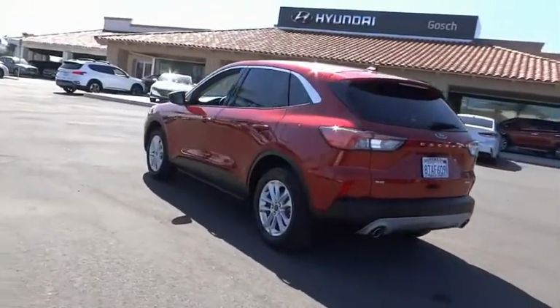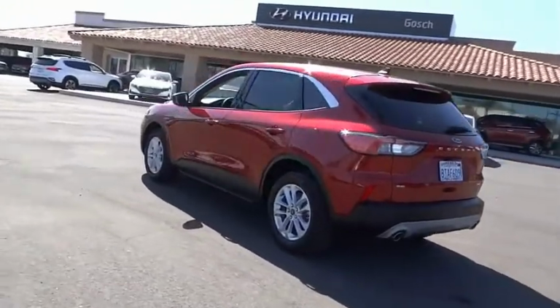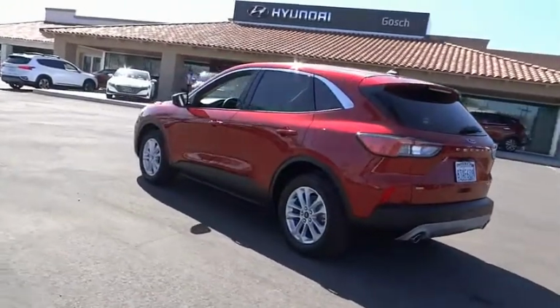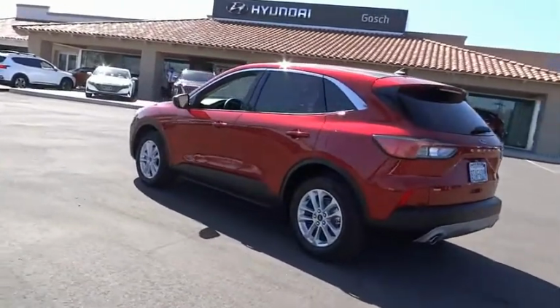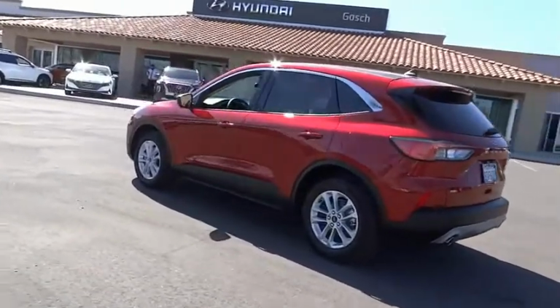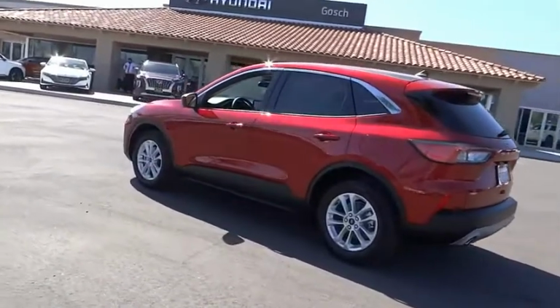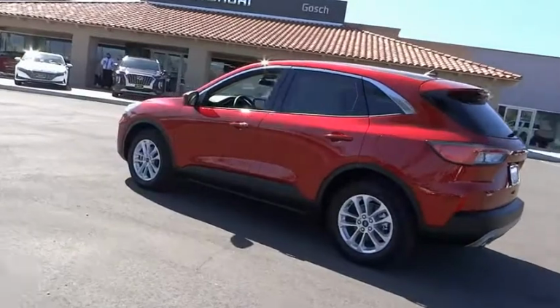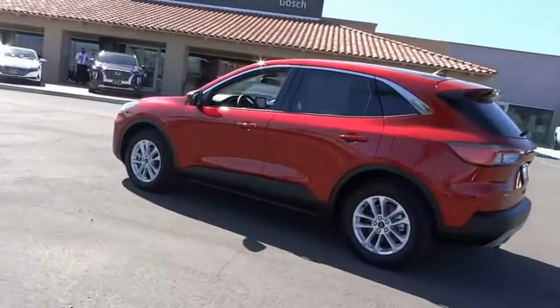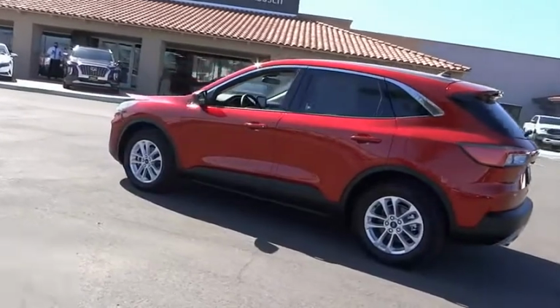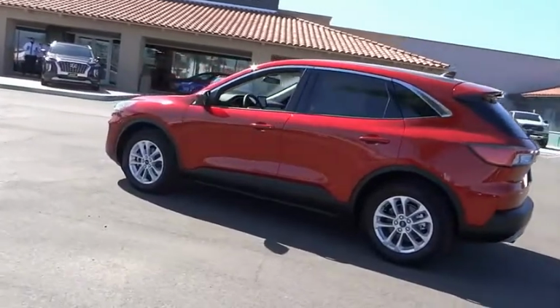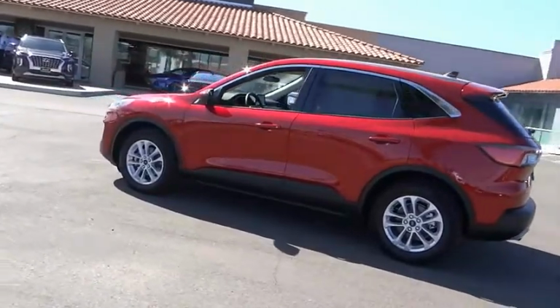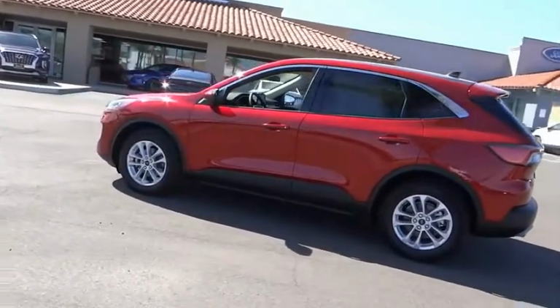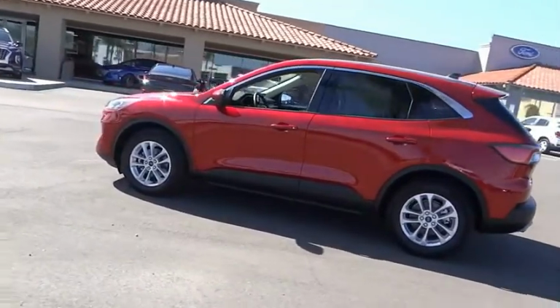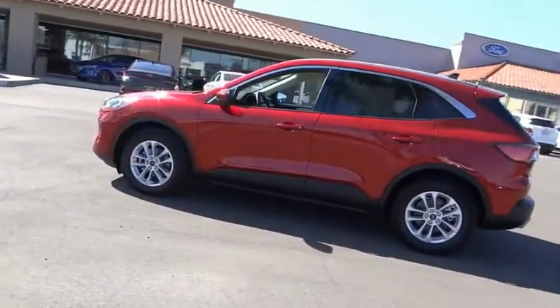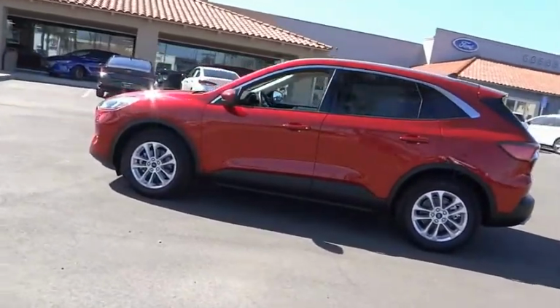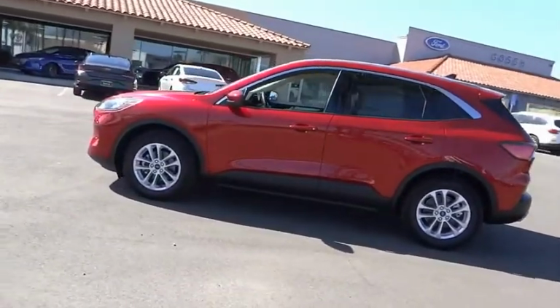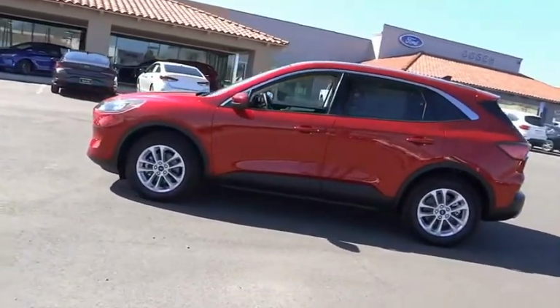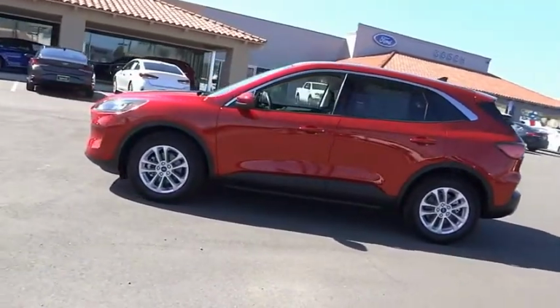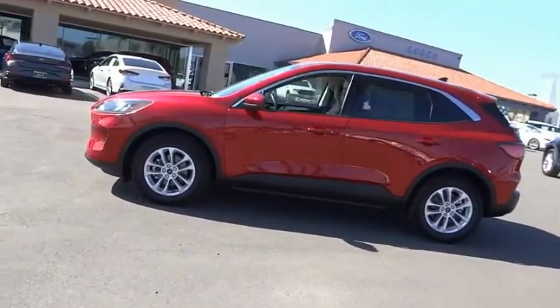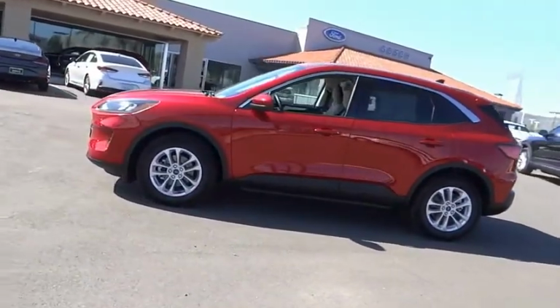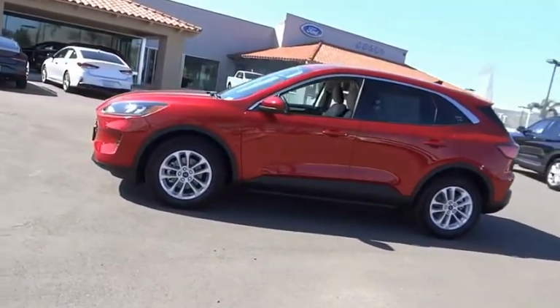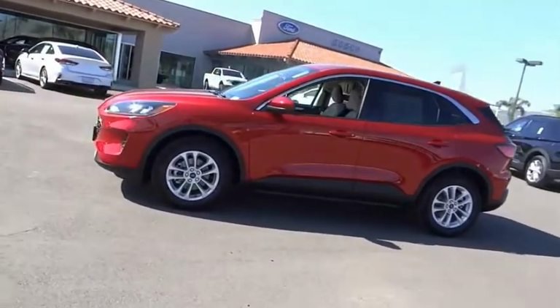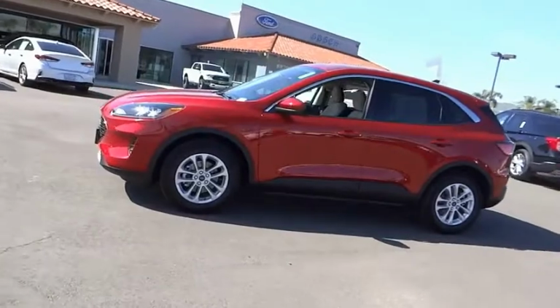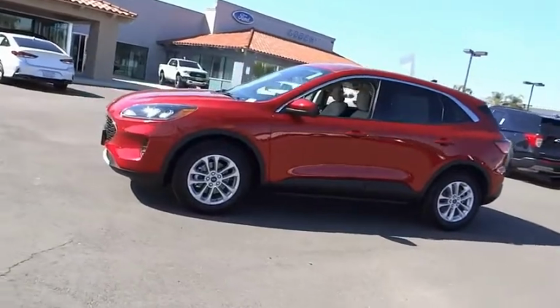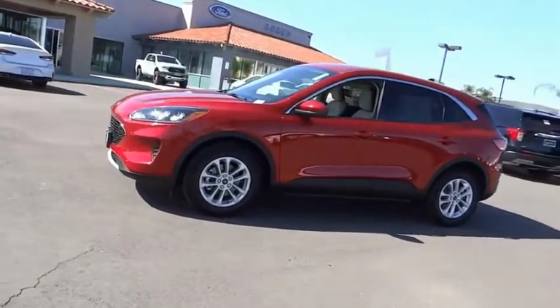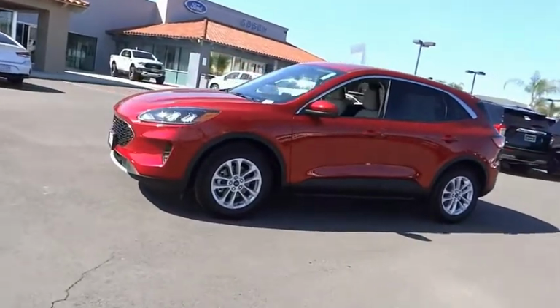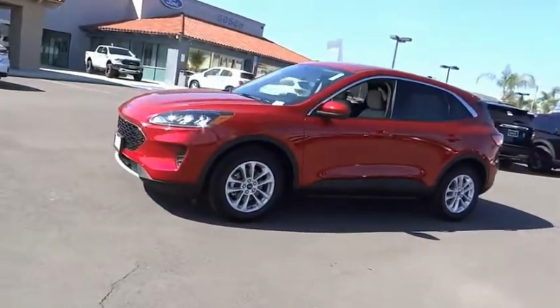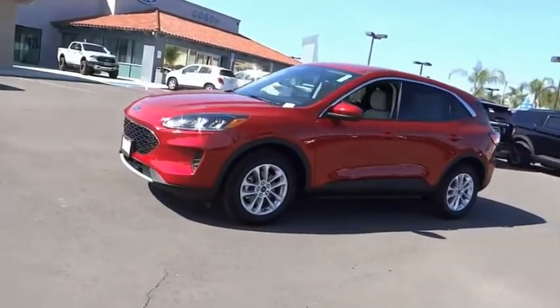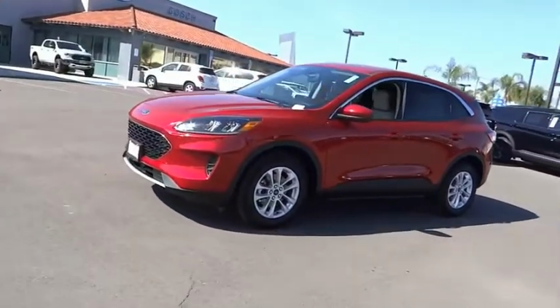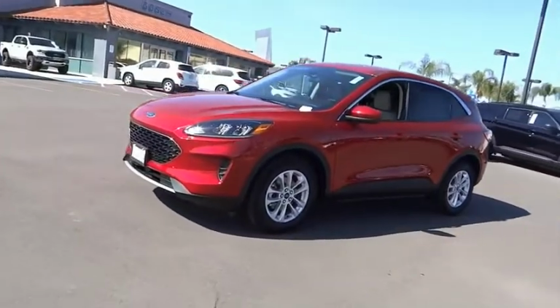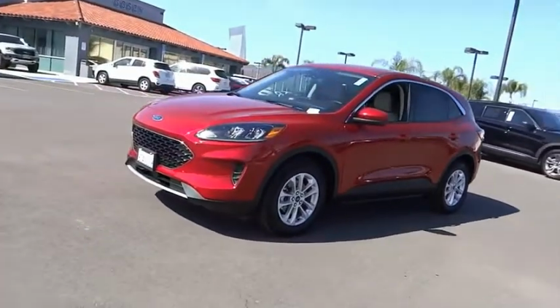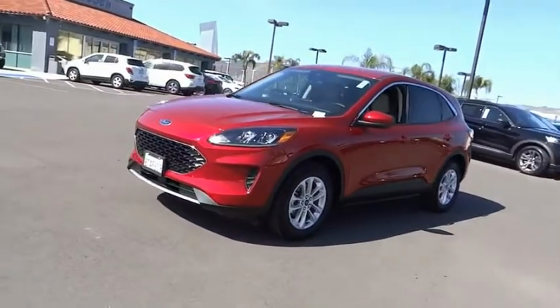4-wheel disc brakes, rear window wiper, rear window defroster, heated front seats. Wouldn't you look great in this vehicle? Stop in today and see for yourself.